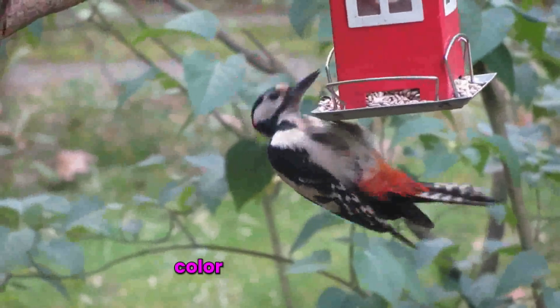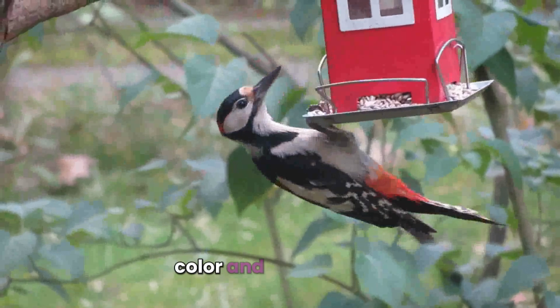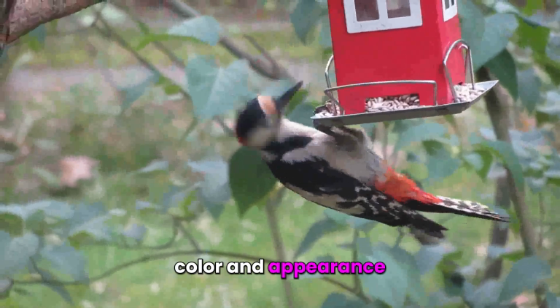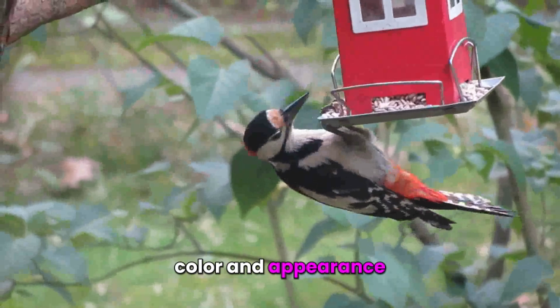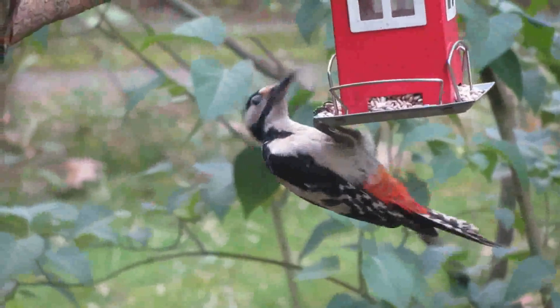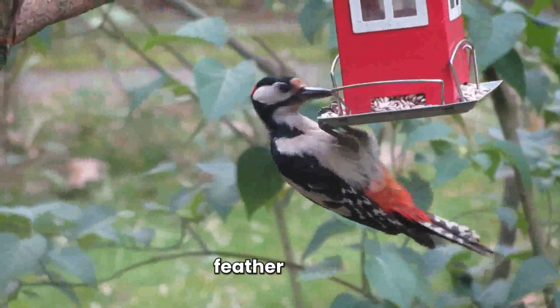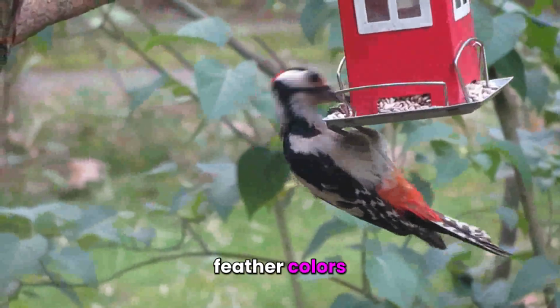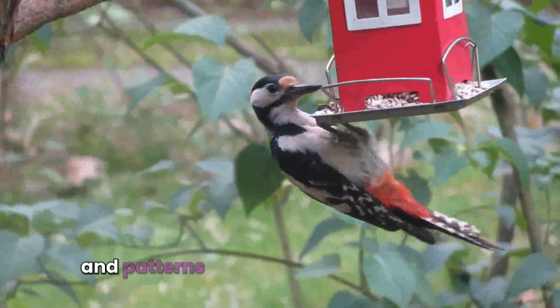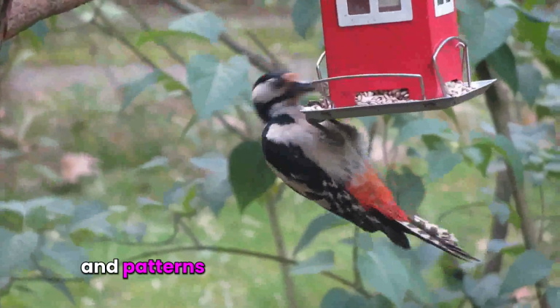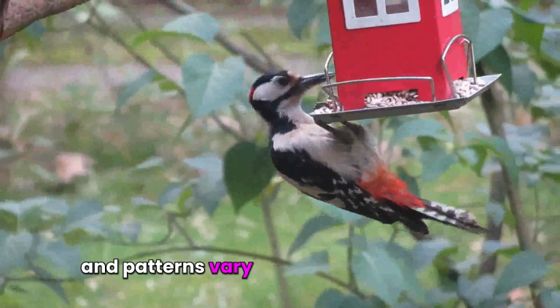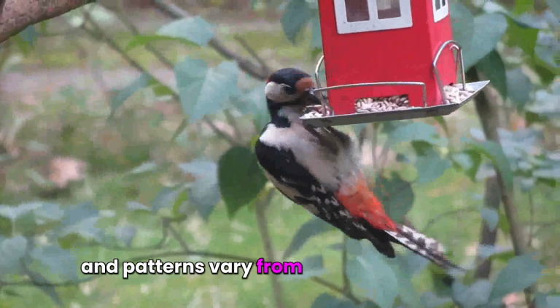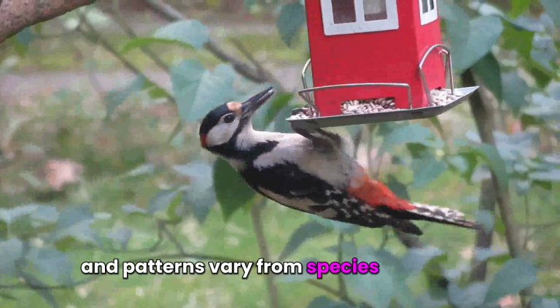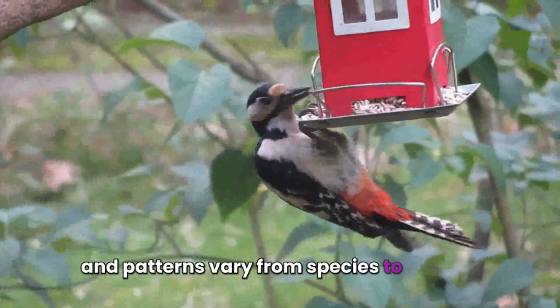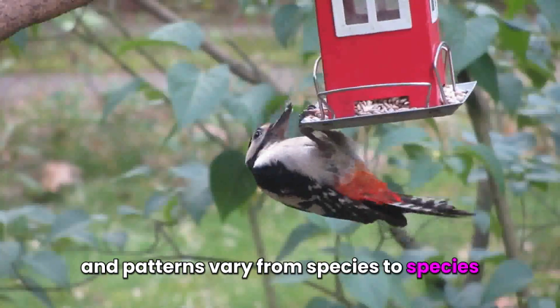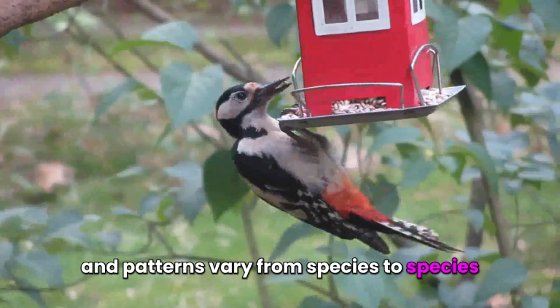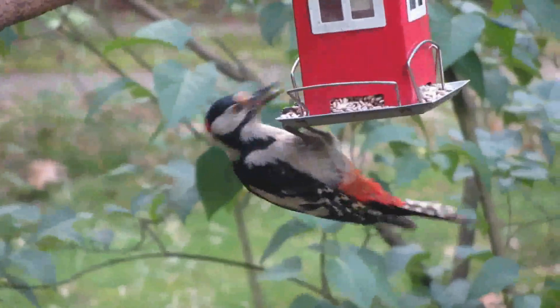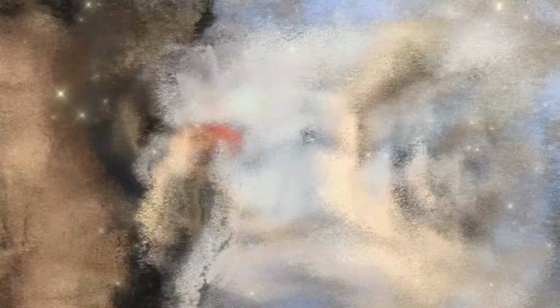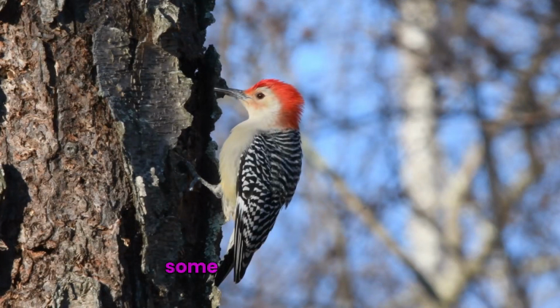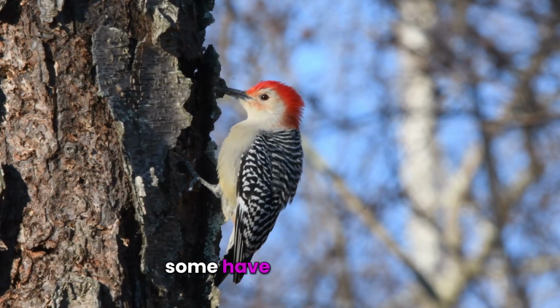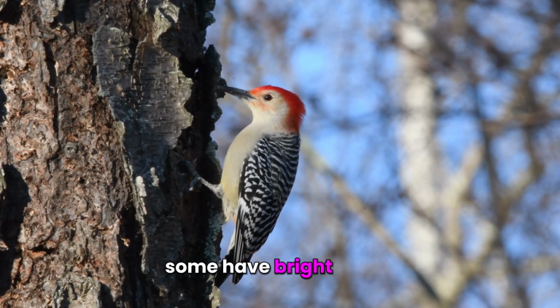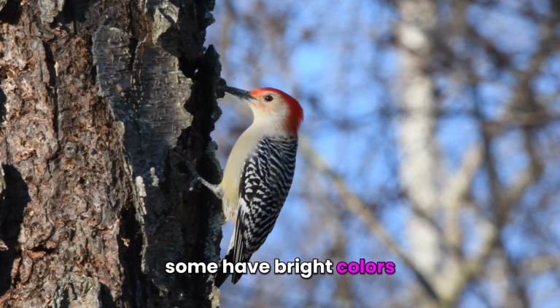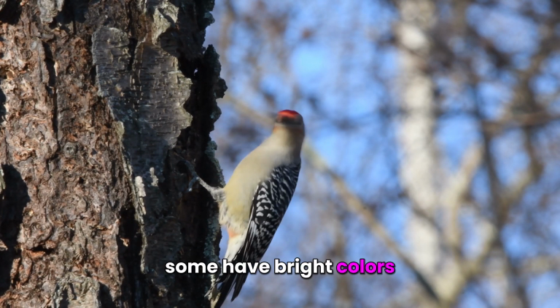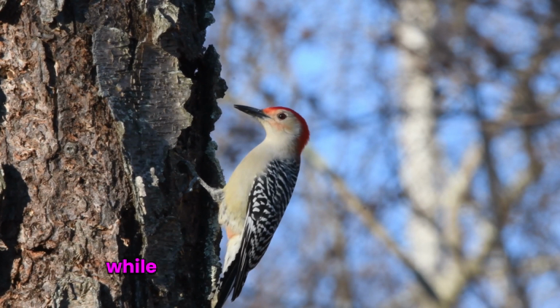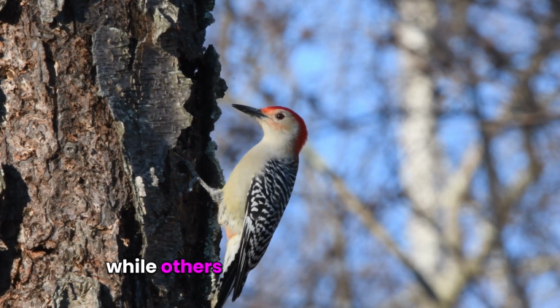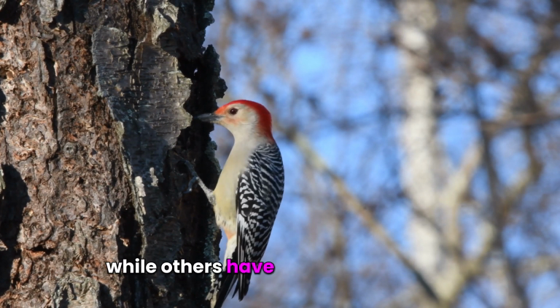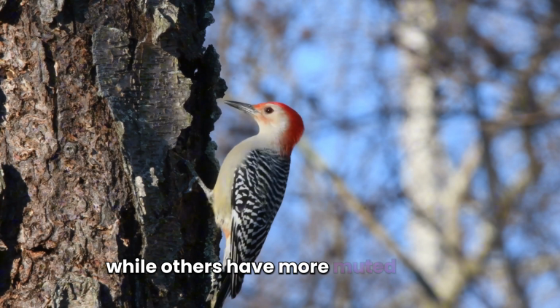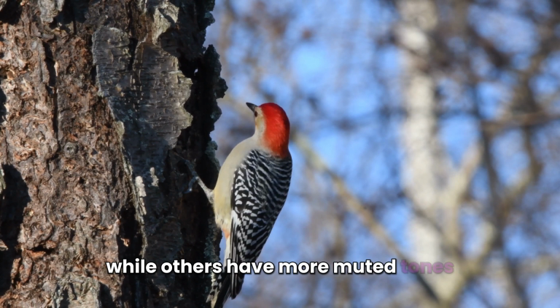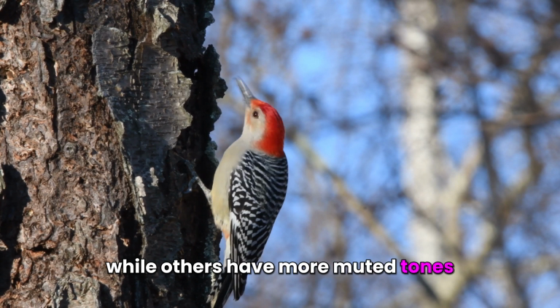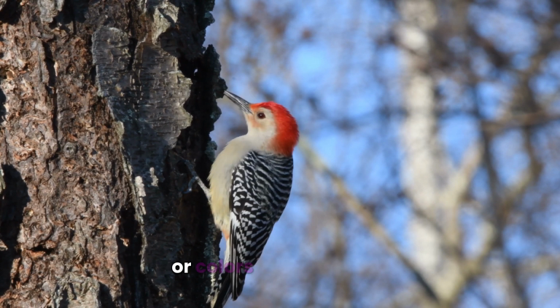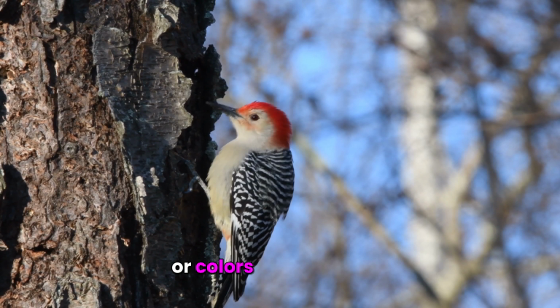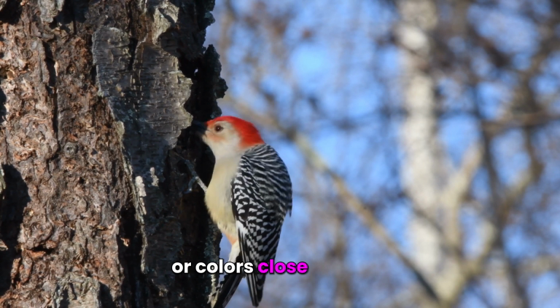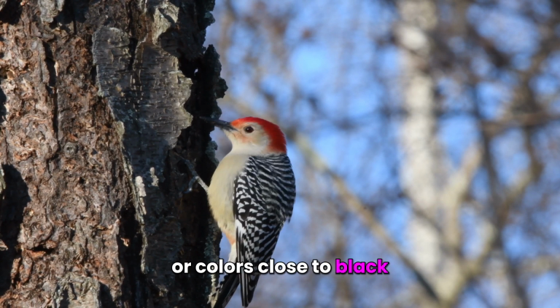Color and appearance: feather colors and patterns vary from species to species. Some have bright colors, while others have more muted tones or colors close to black.